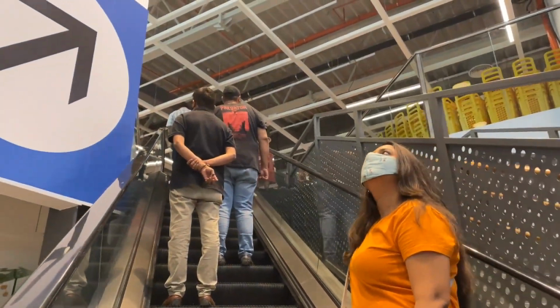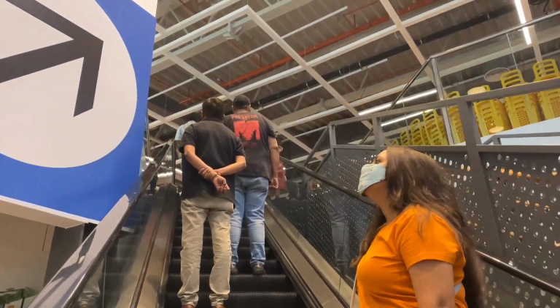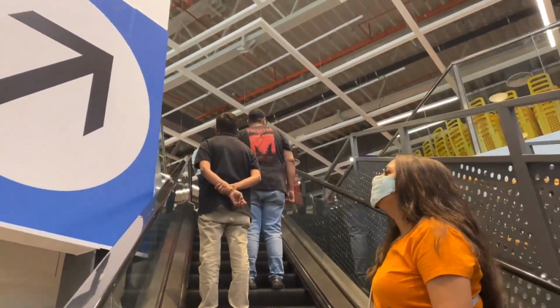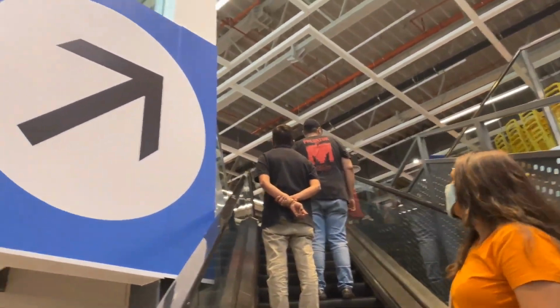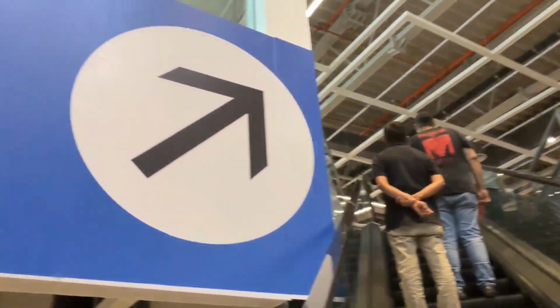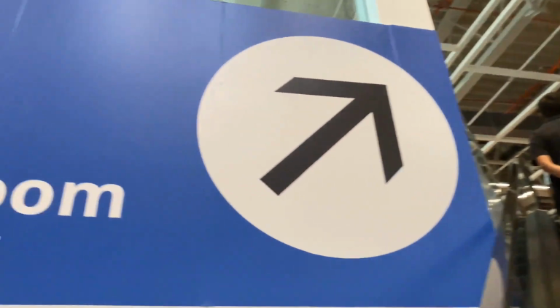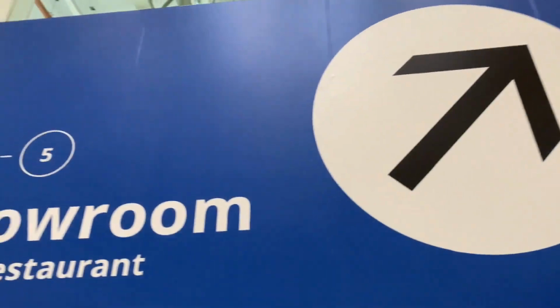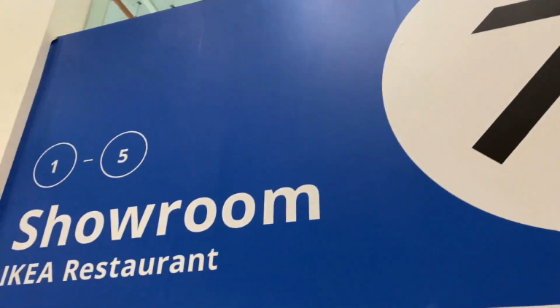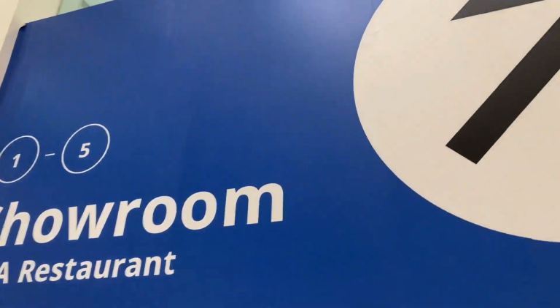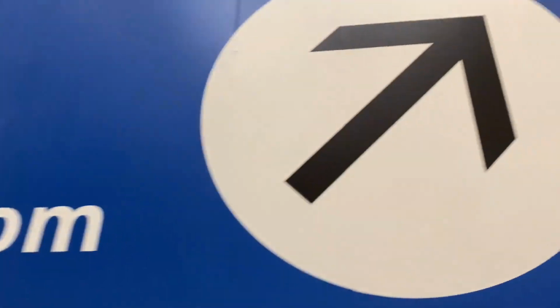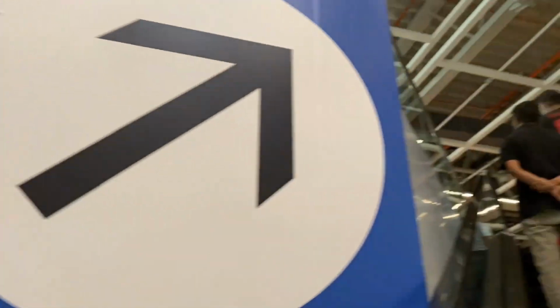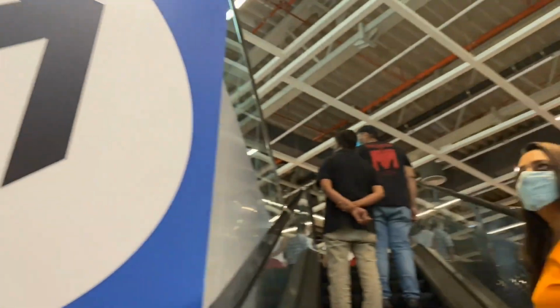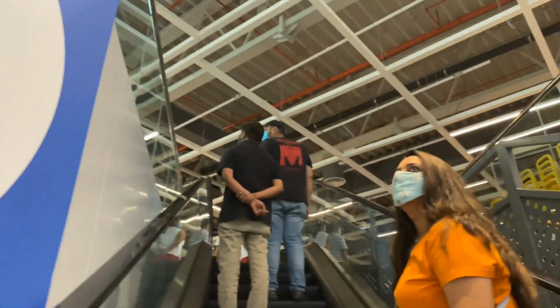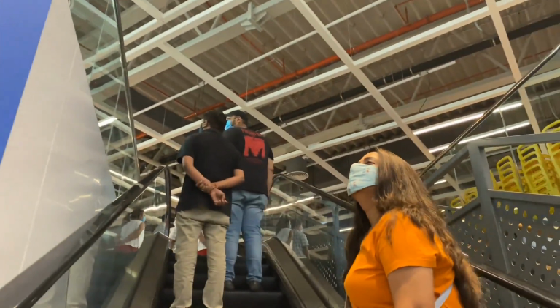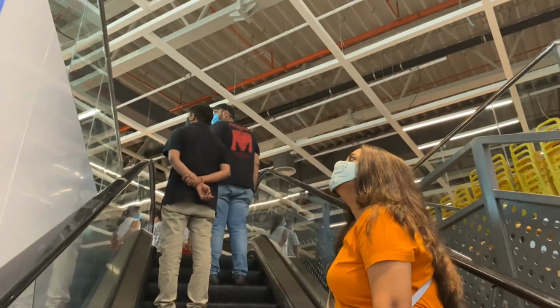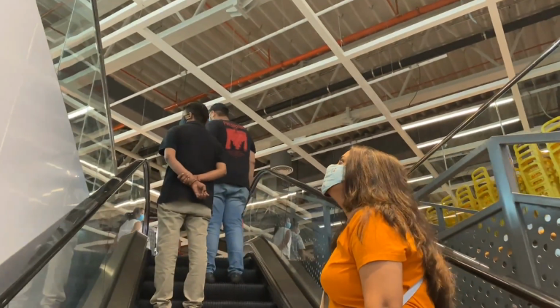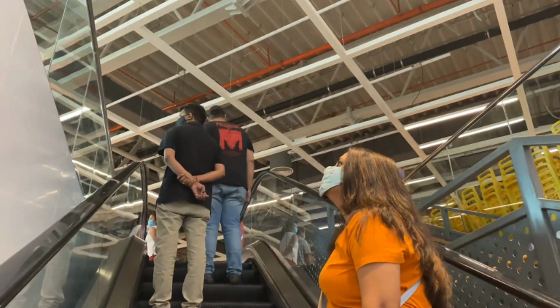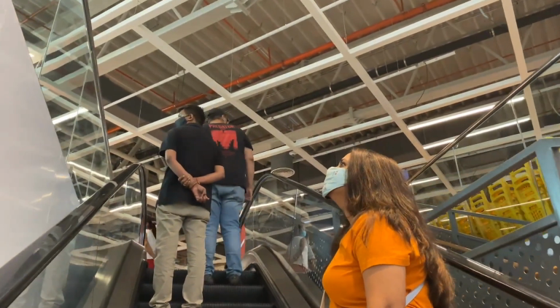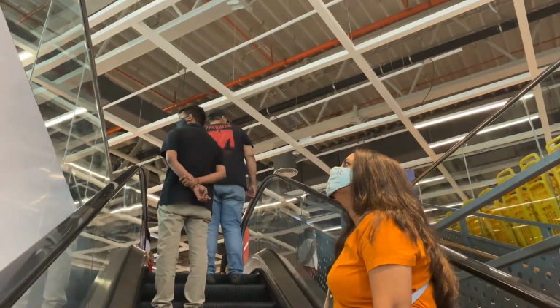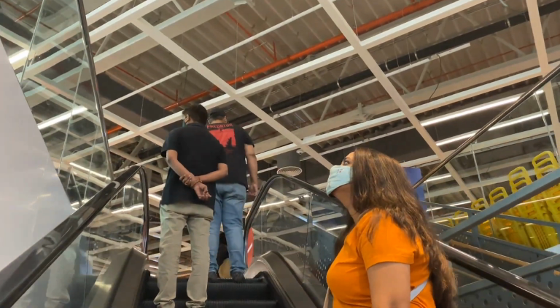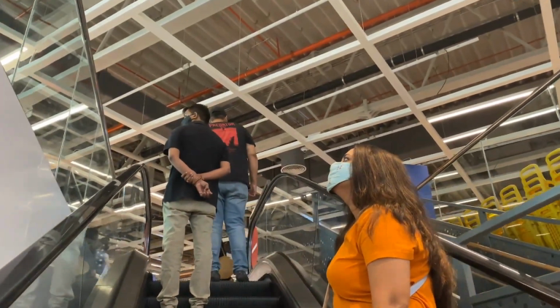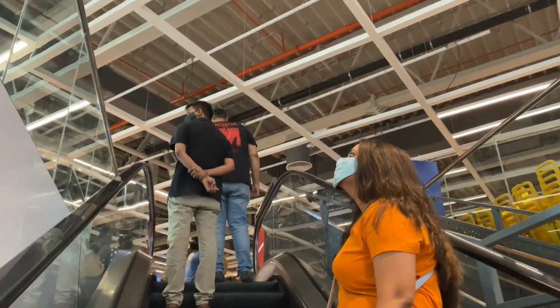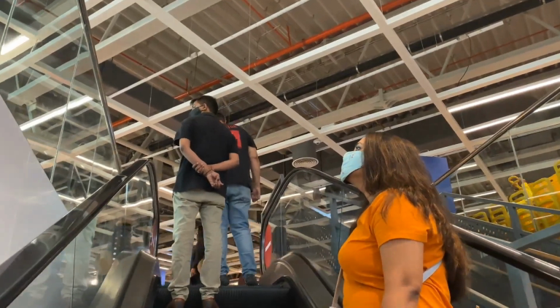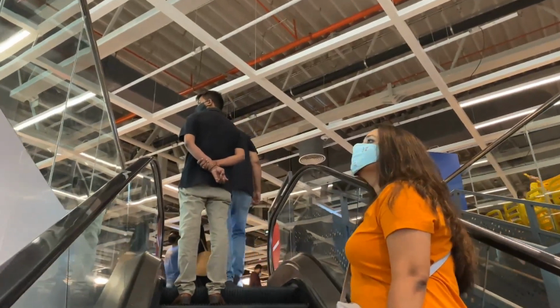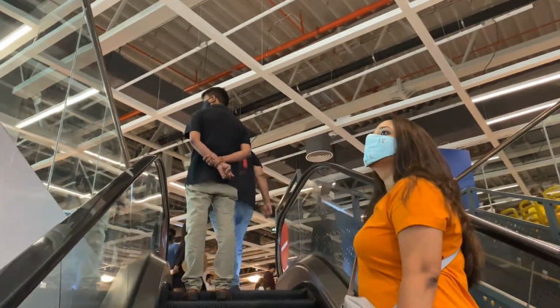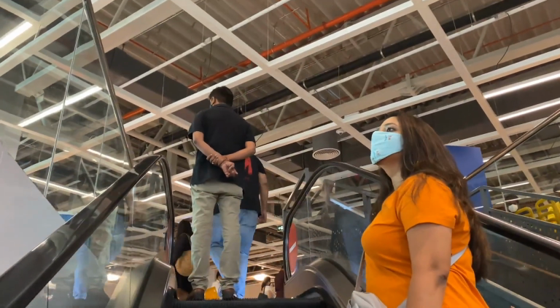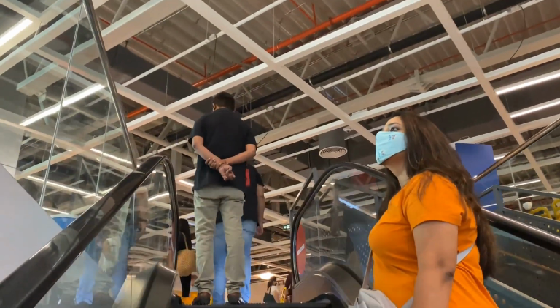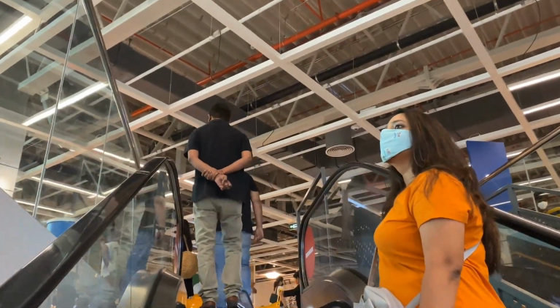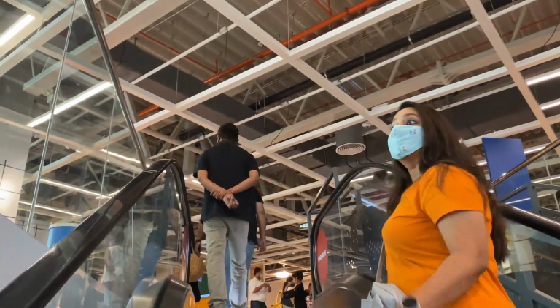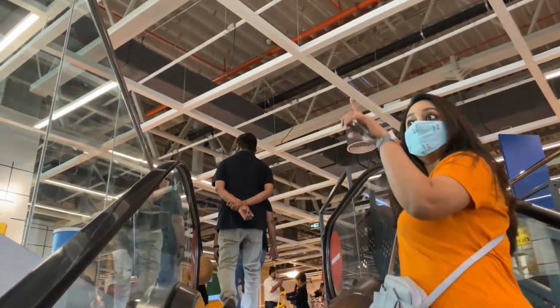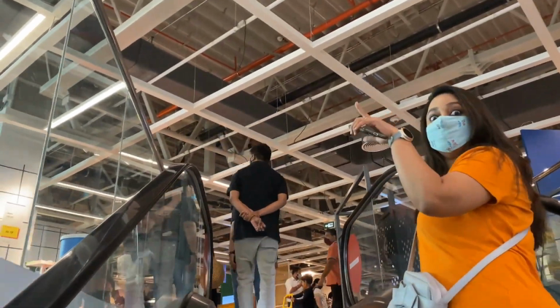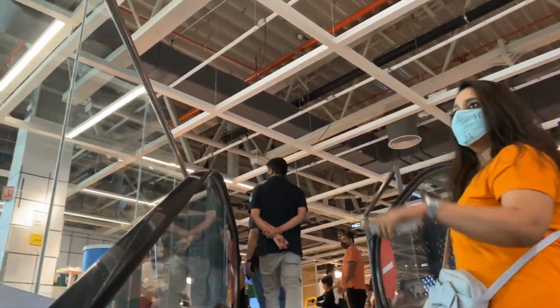IKEA is a Swedish multinational company. This is a superstore where you can get ready-to-assemble furniture, home appliances, kitchen appliances, and more.